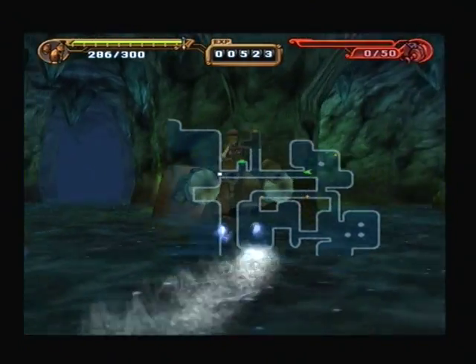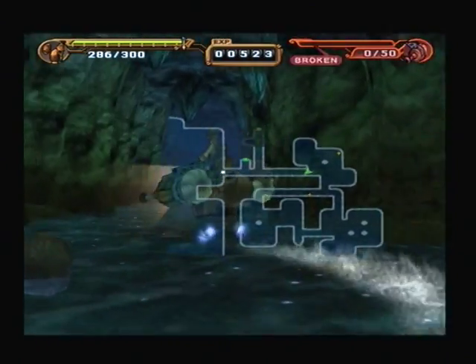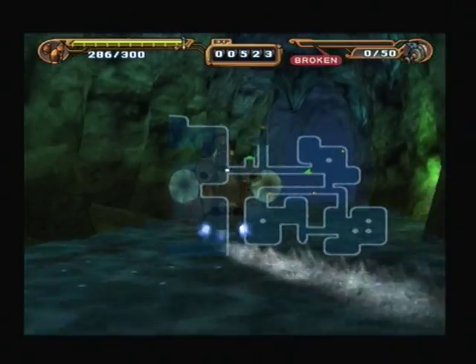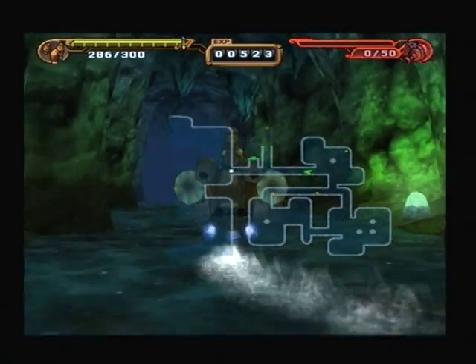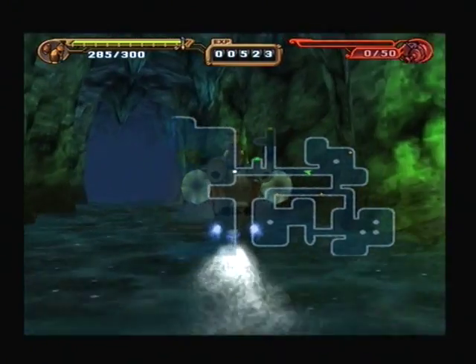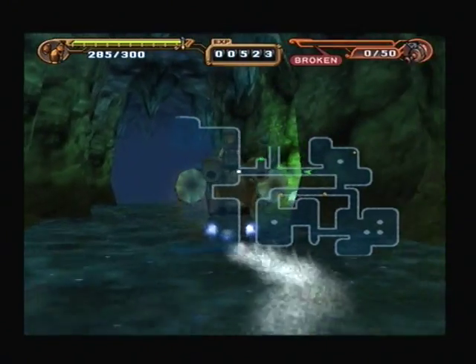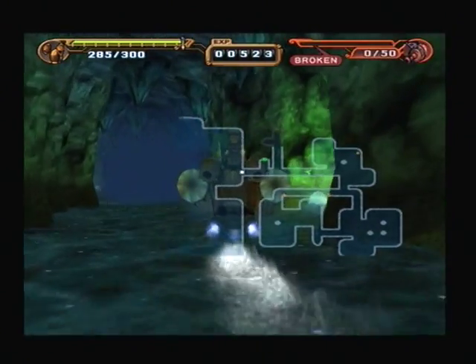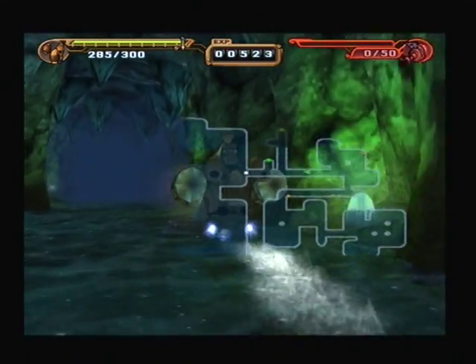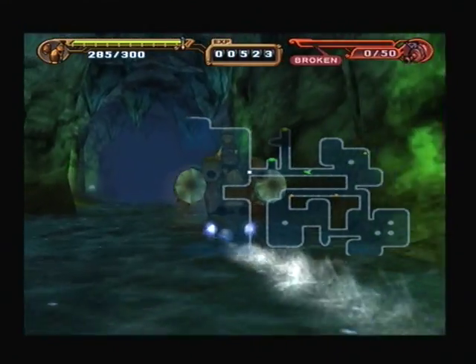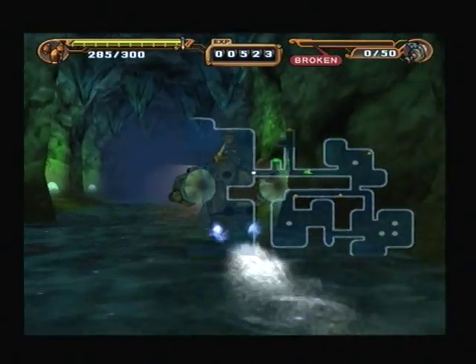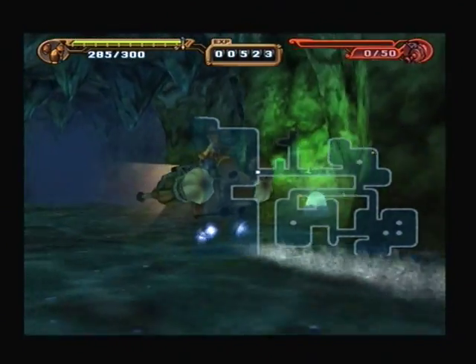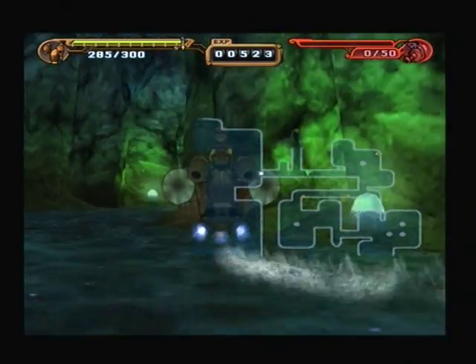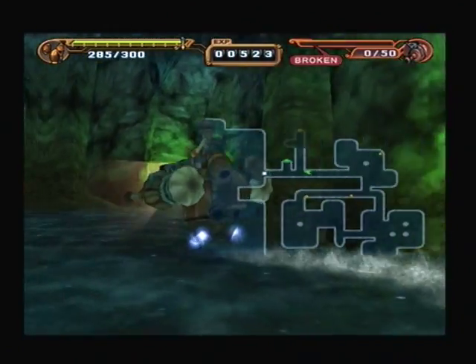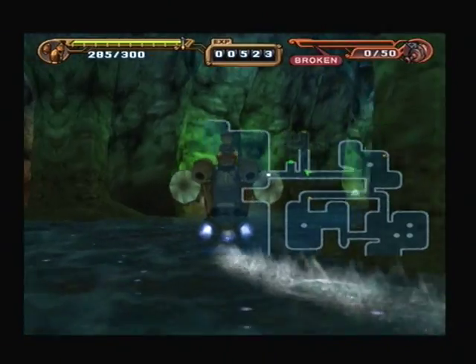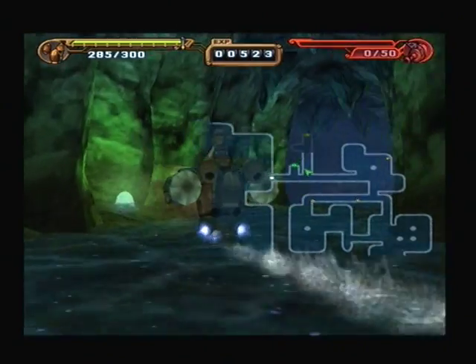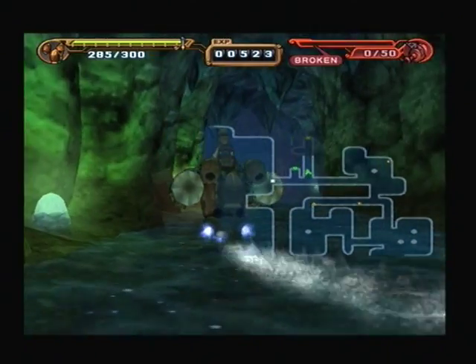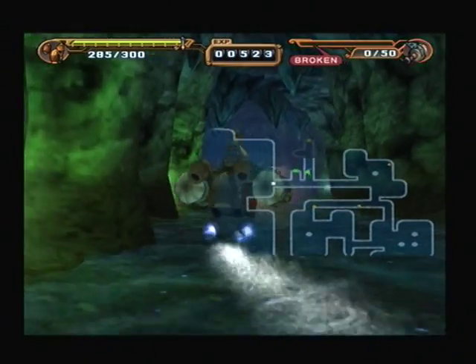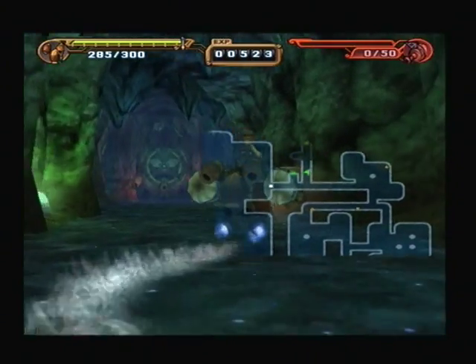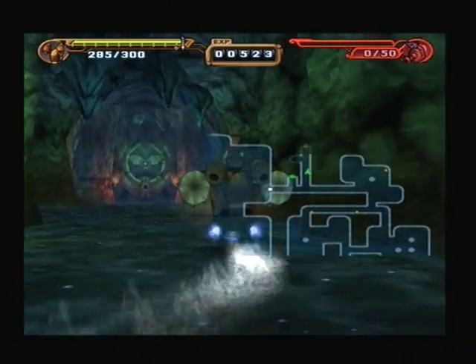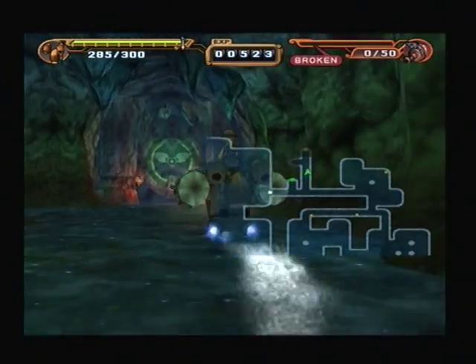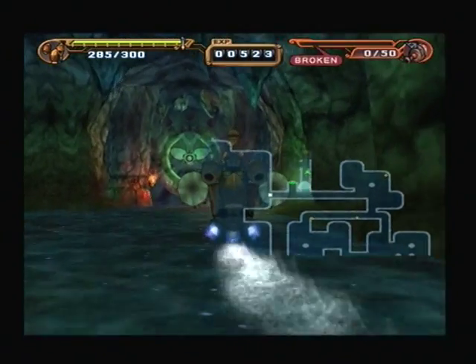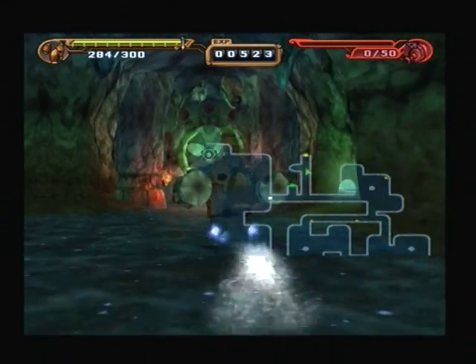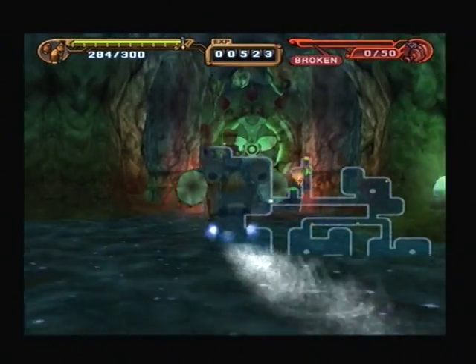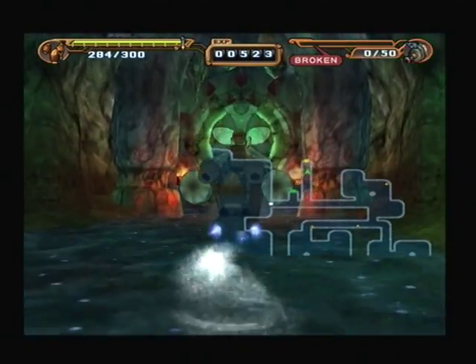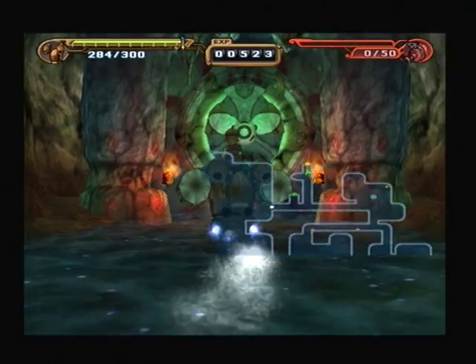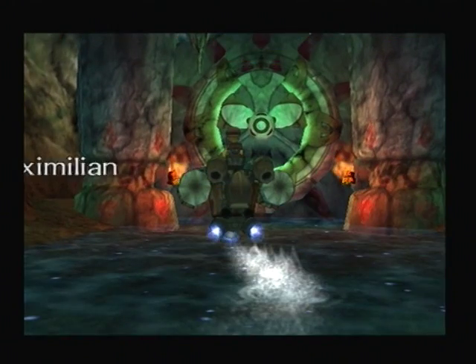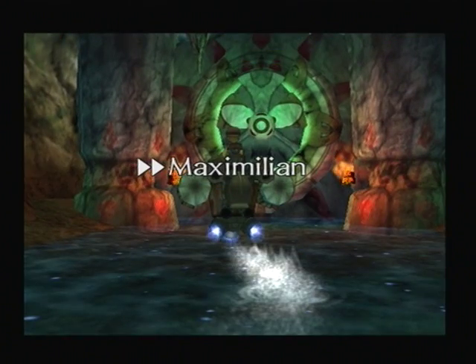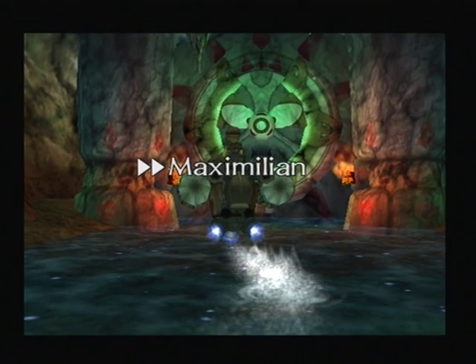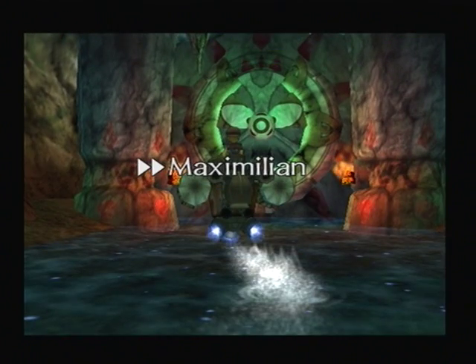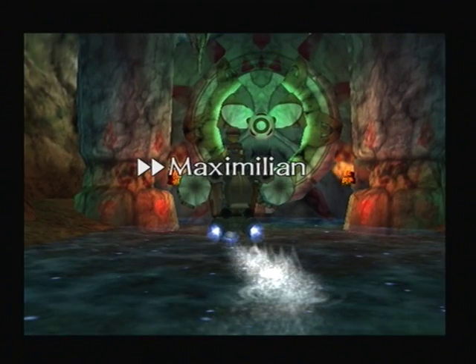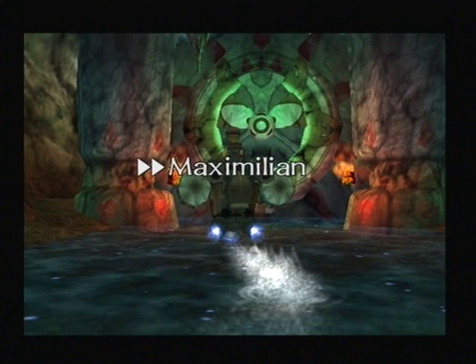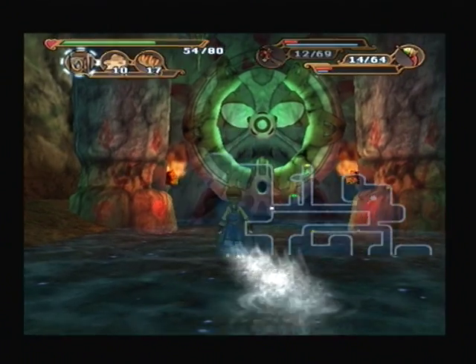There are some mimics on this floor because all the enemies are dead but there are still a couple of treasure chests. Our gun's broken so we can no longer leave it to the Ride Pod as it keeps wanting us to do. So let's just leave.